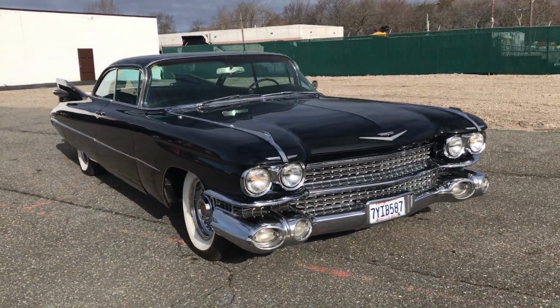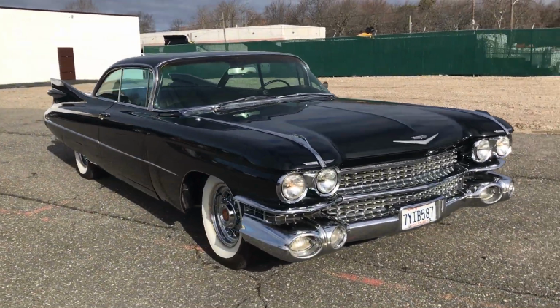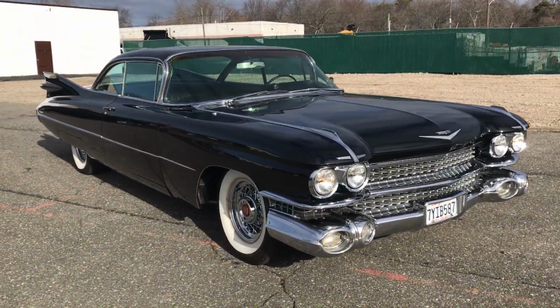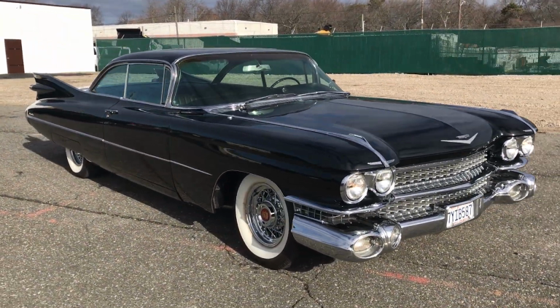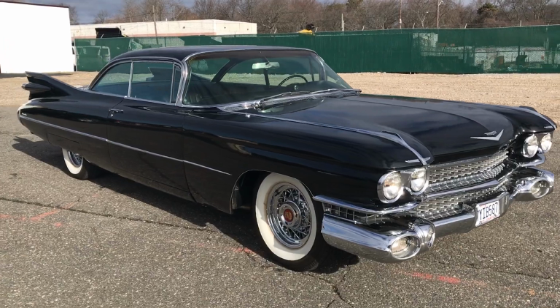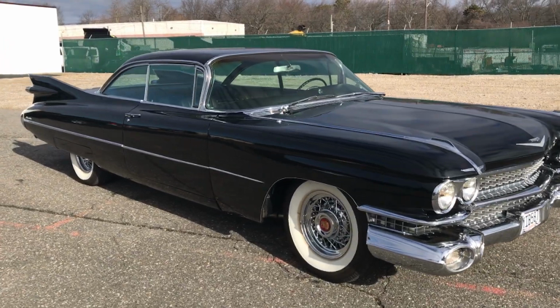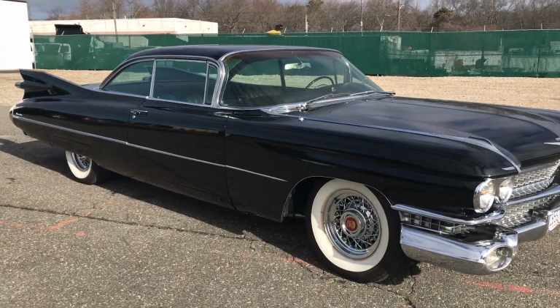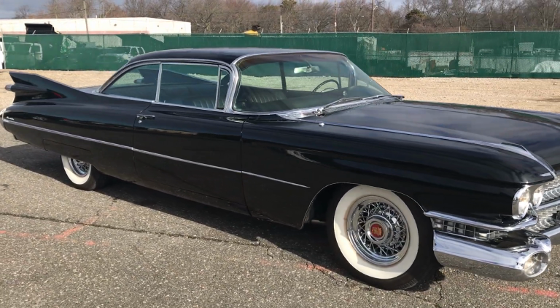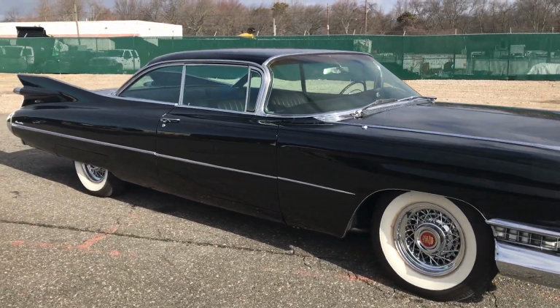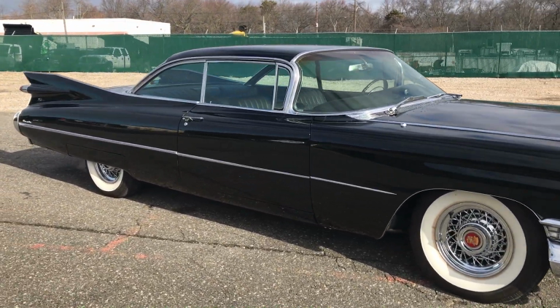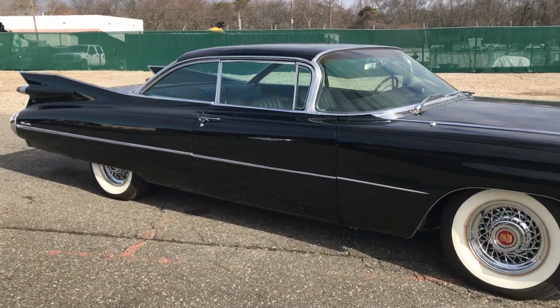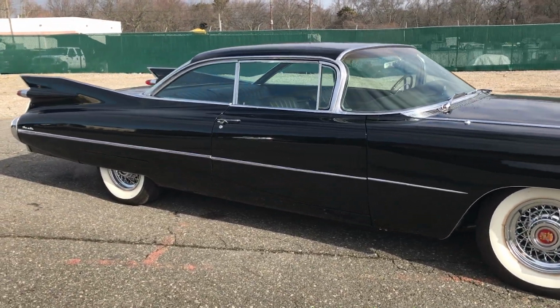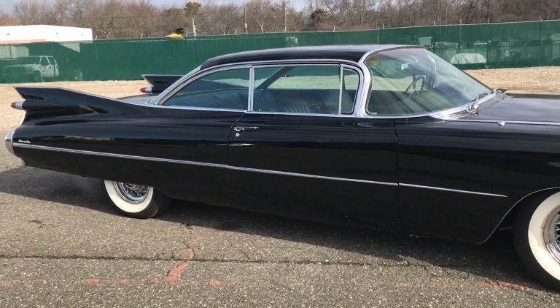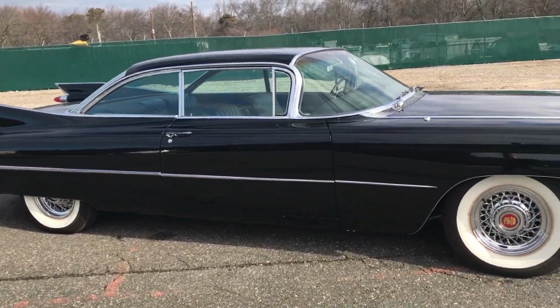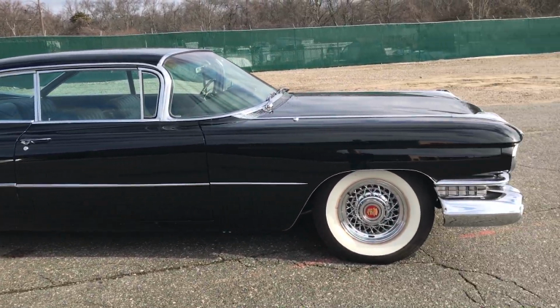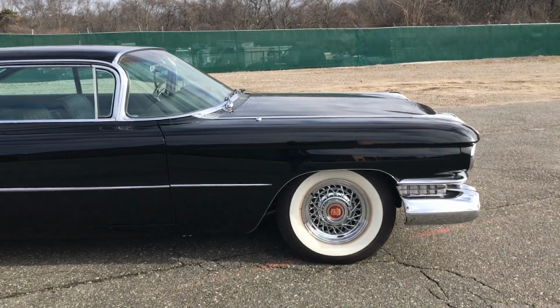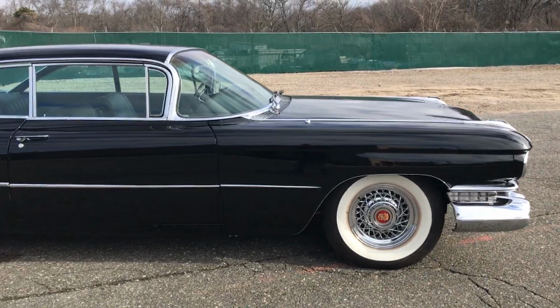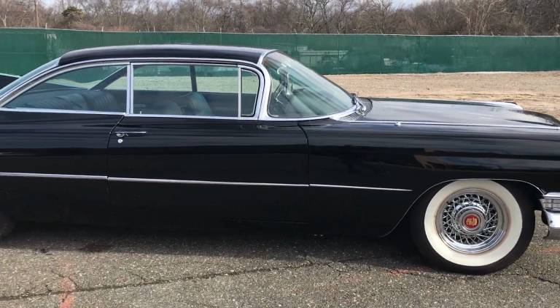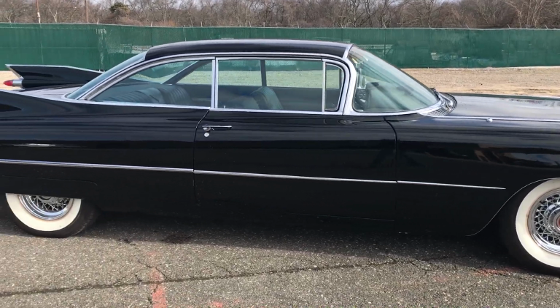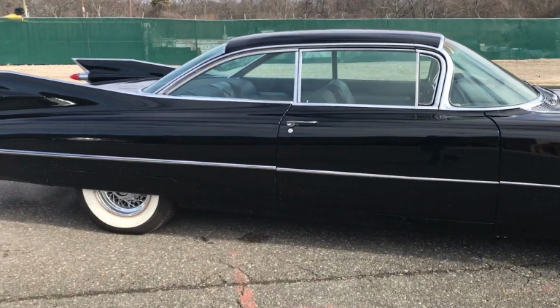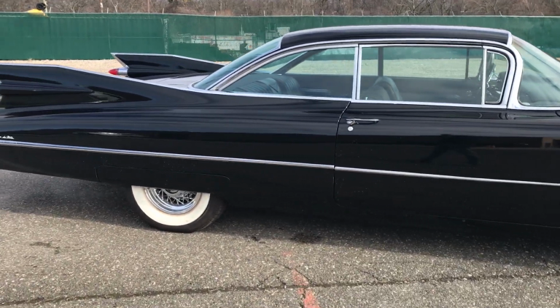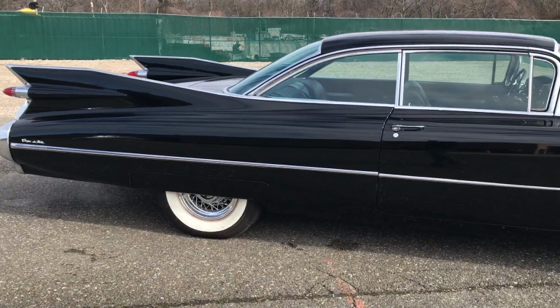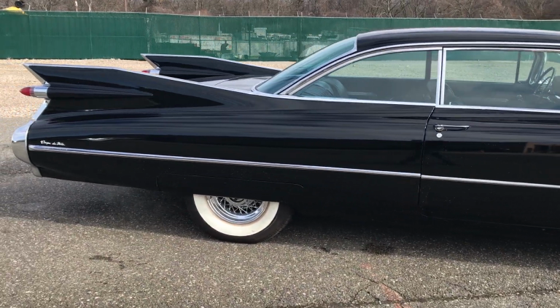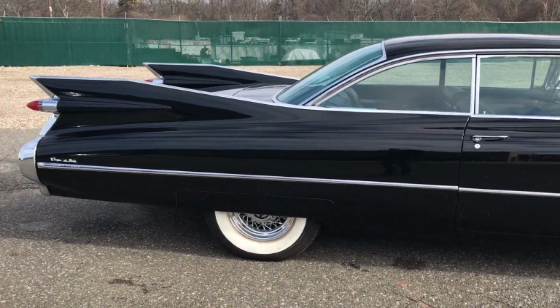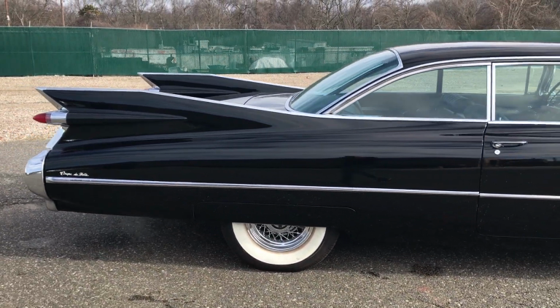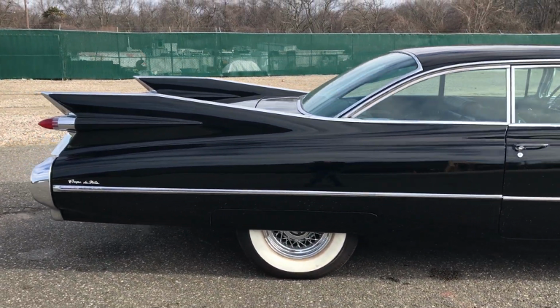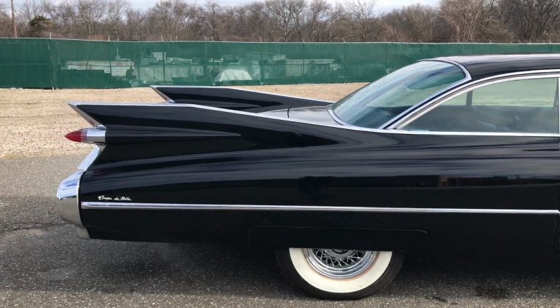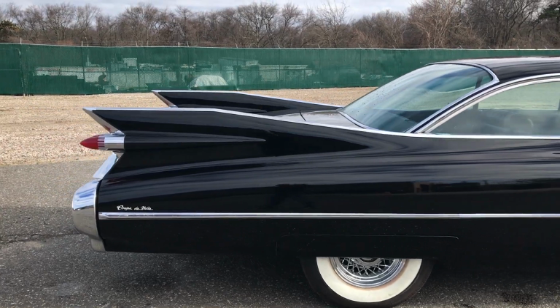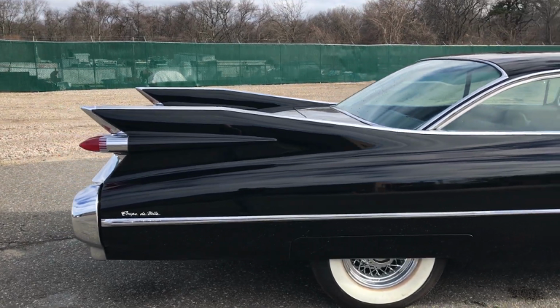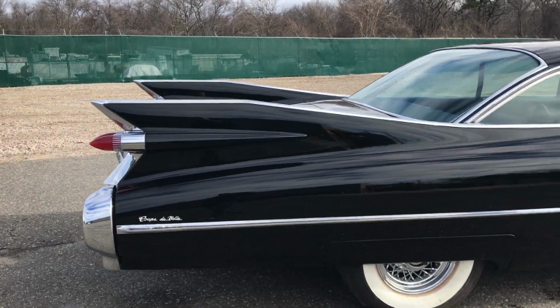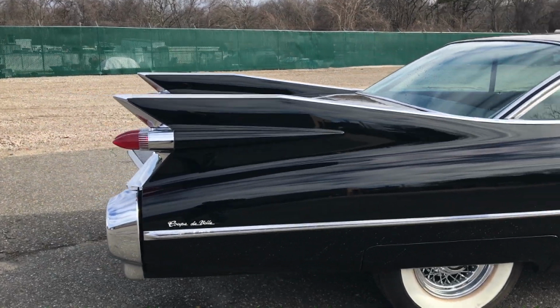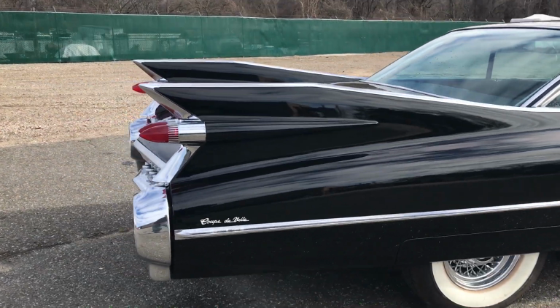It's got factory AC. It is an original black car. It's got upgraded Coker rims and tires, so it's got spoke wheels, not caps. Body's laser straight. The car is in excellent condition all around.